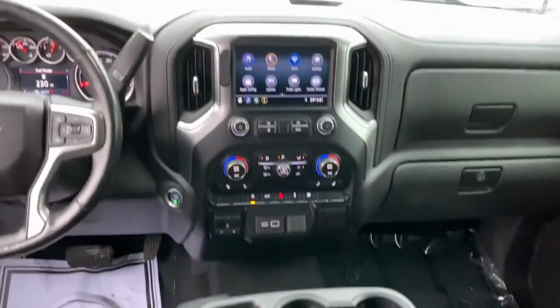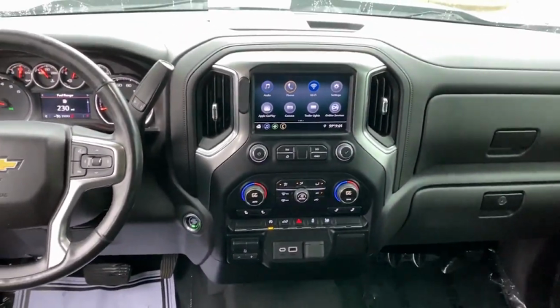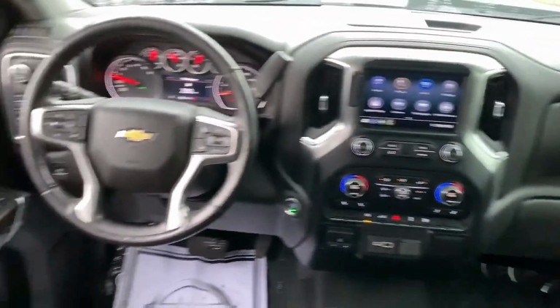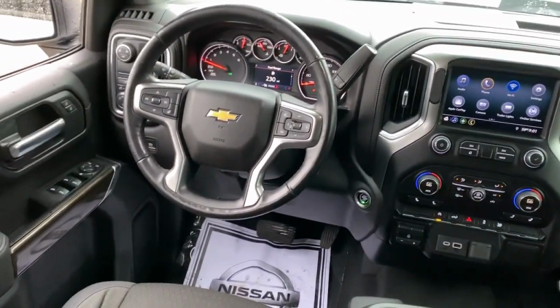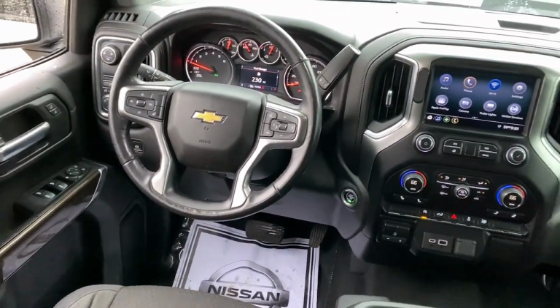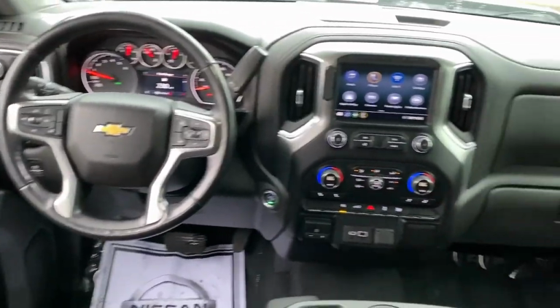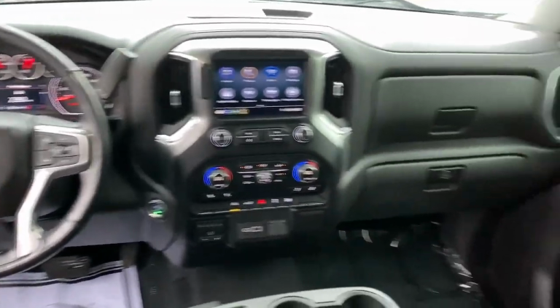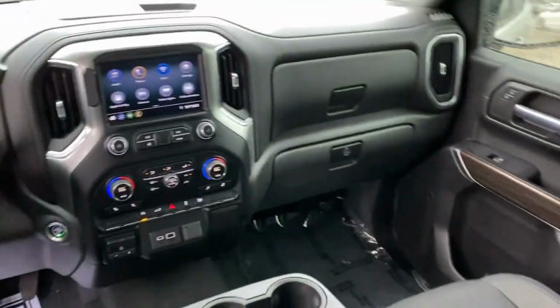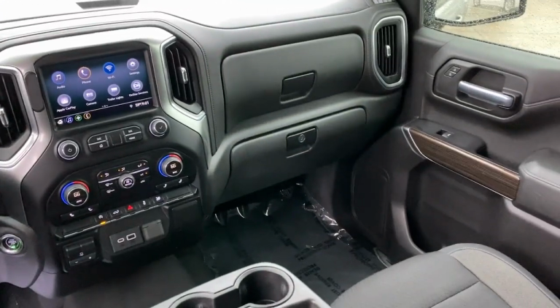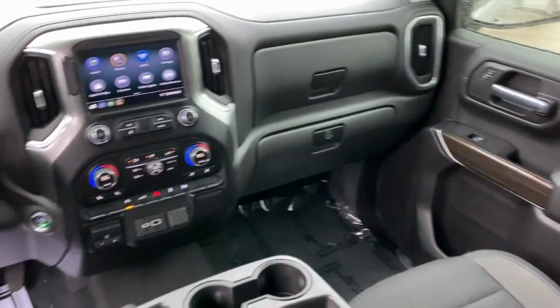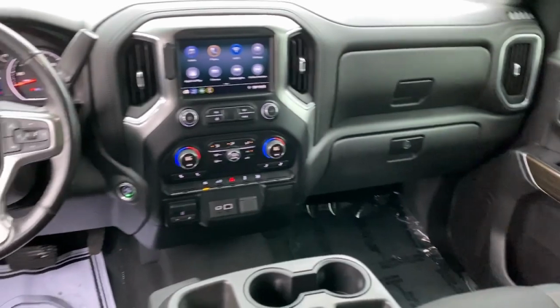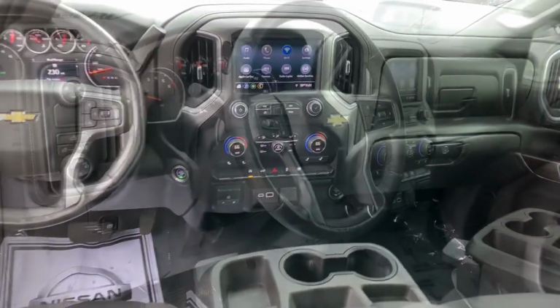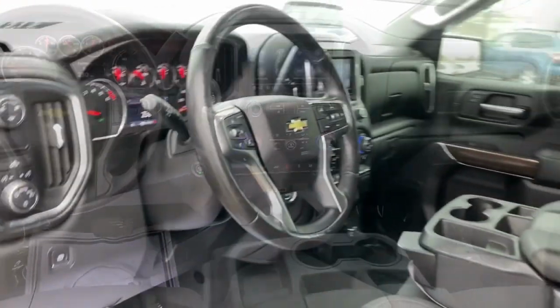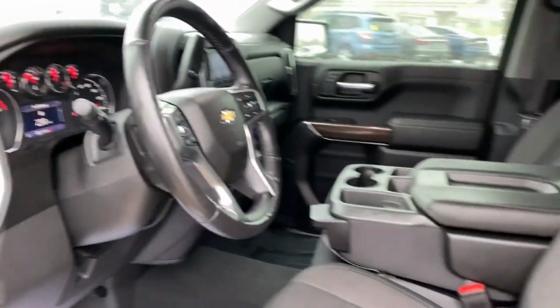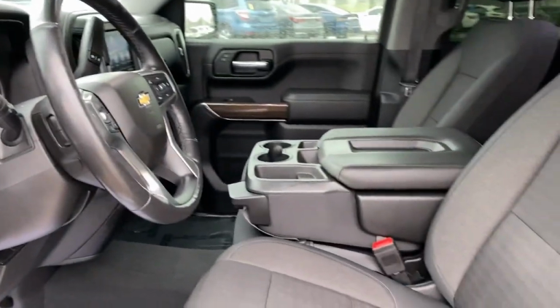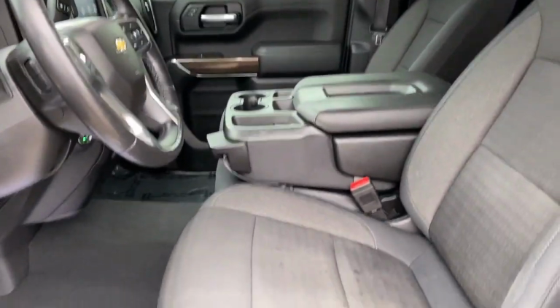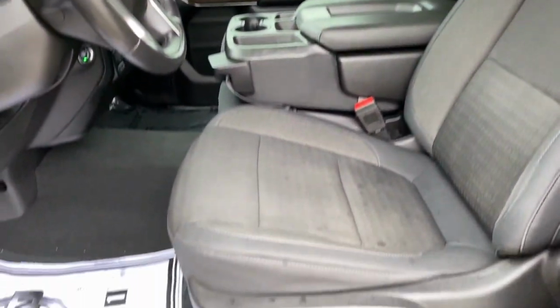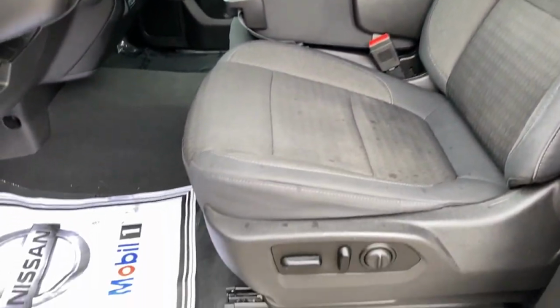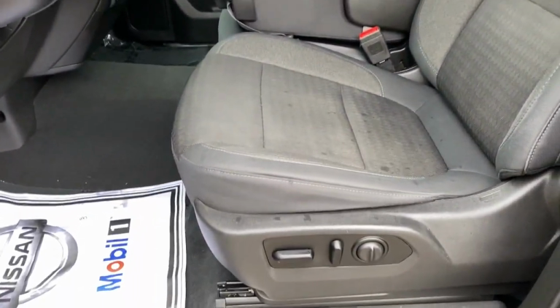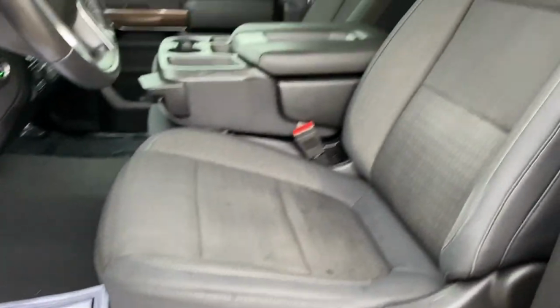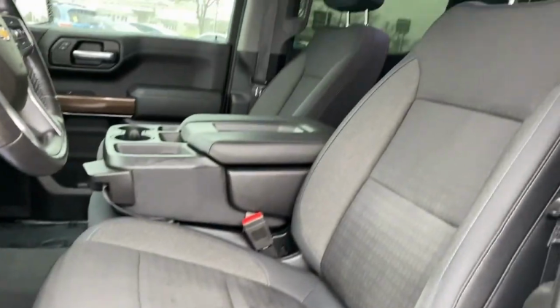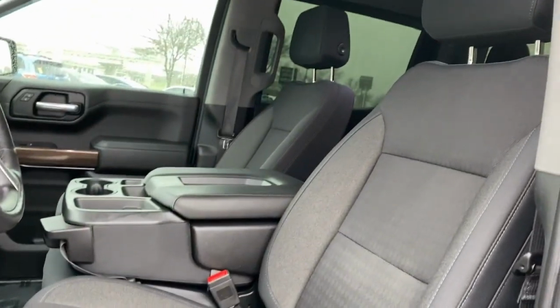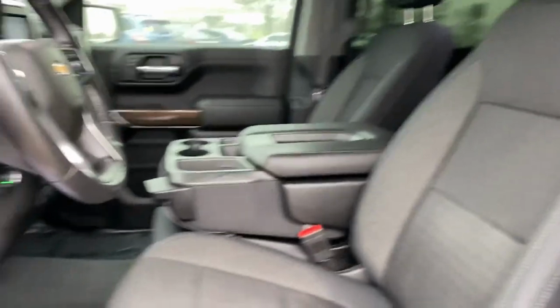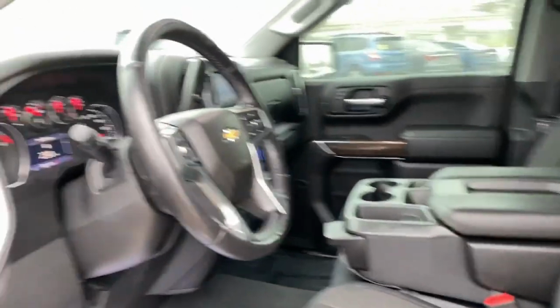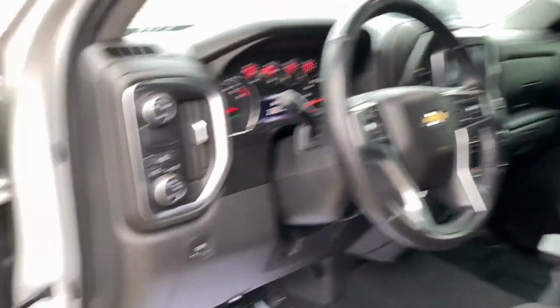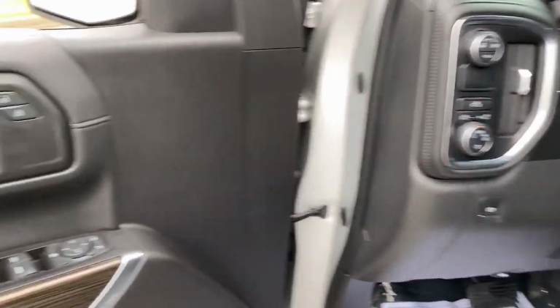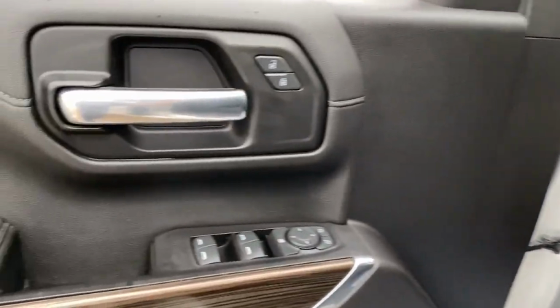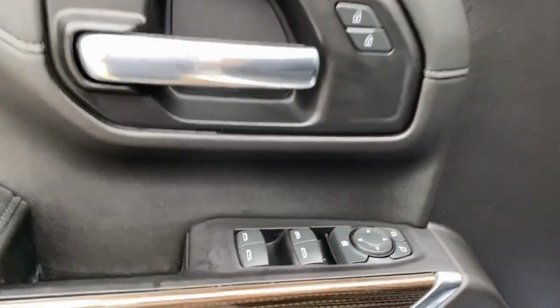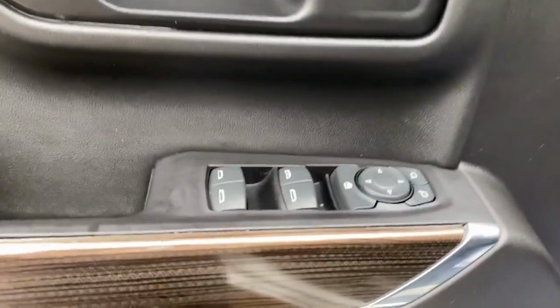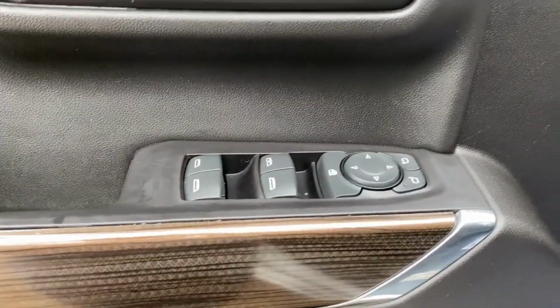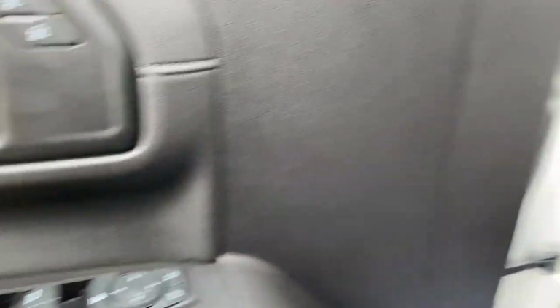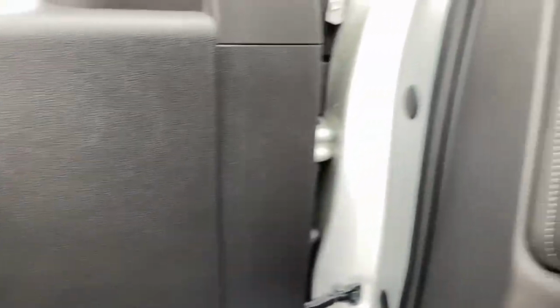These are just some of the great options this vehicle comes with: keyless entry, heated driver's seat, backup camera, remote engine start, satellite radio, and steering wheel audio controls.